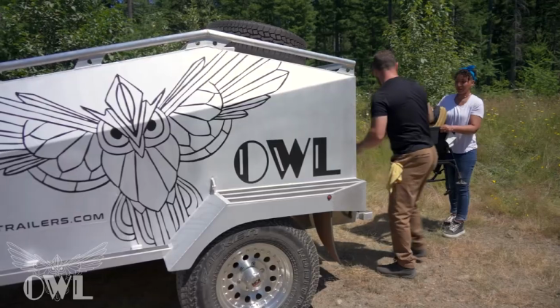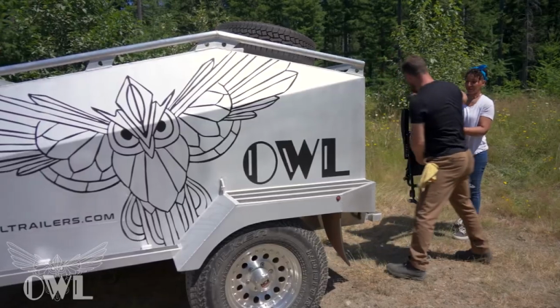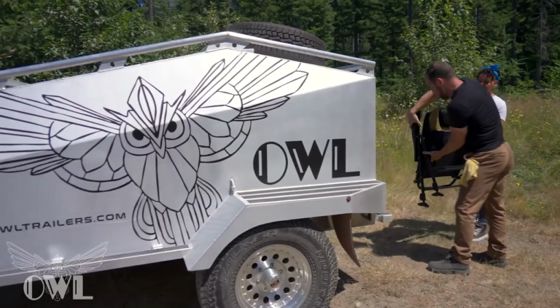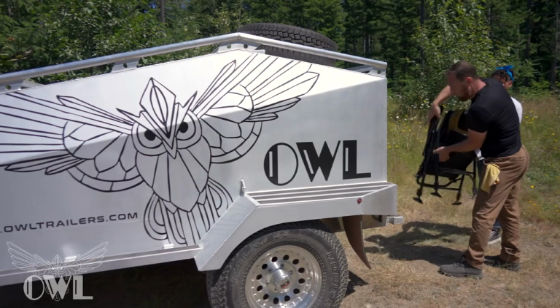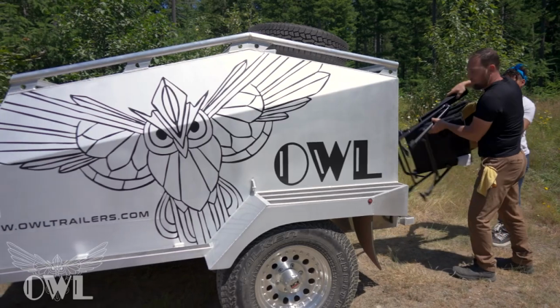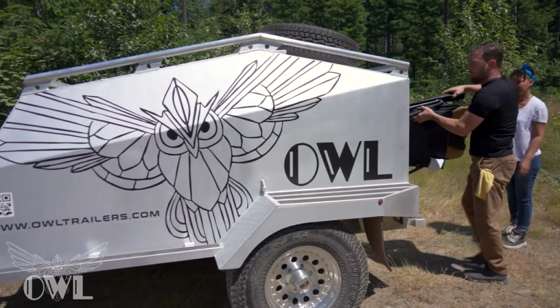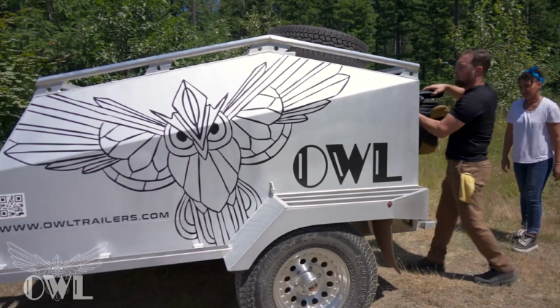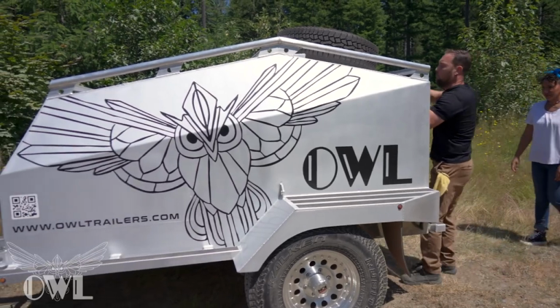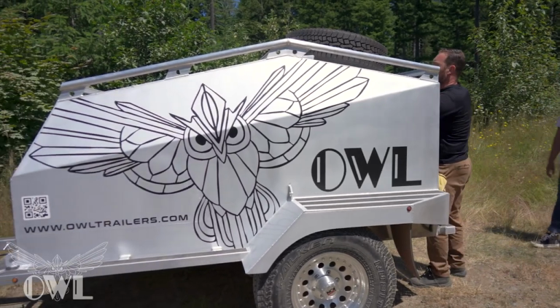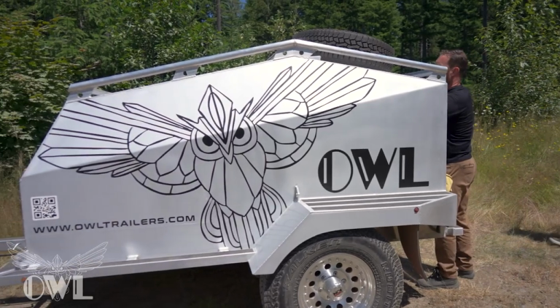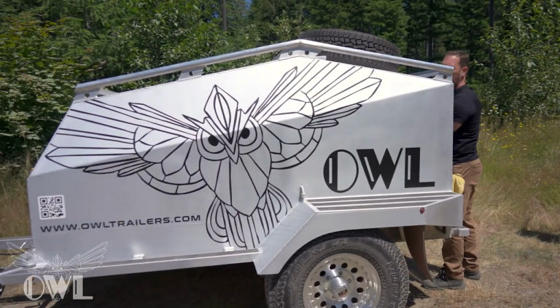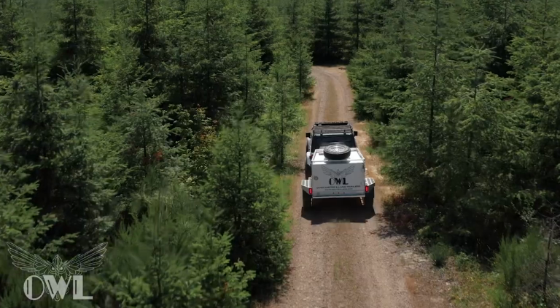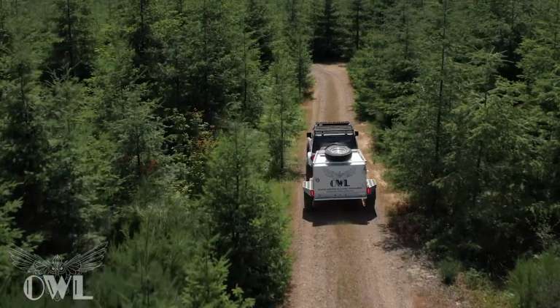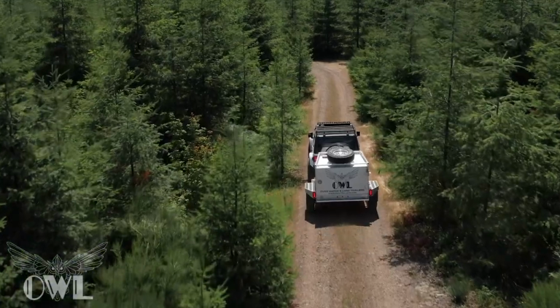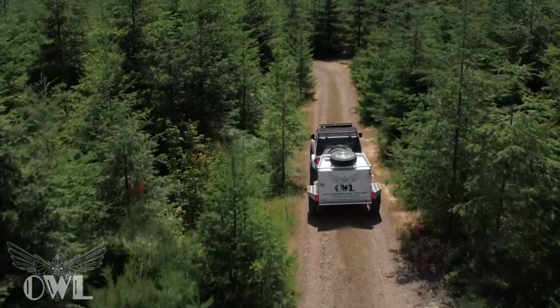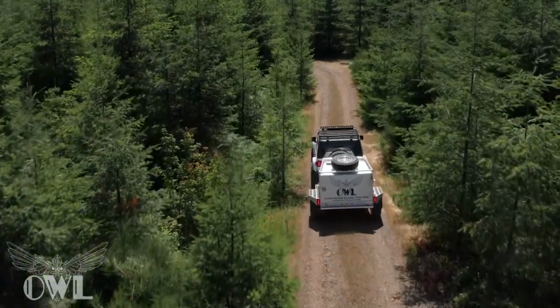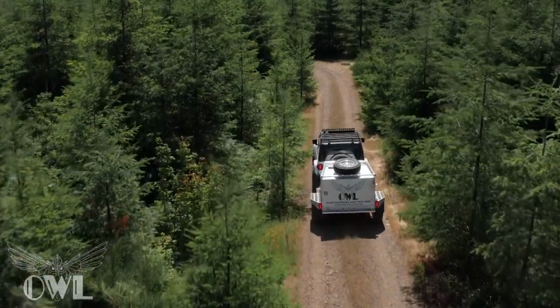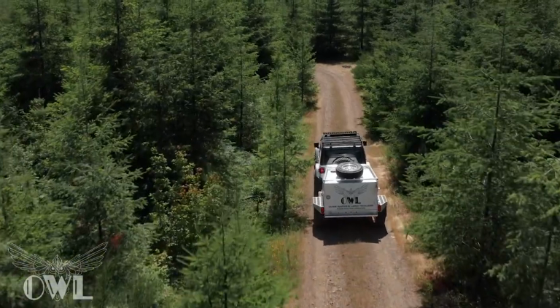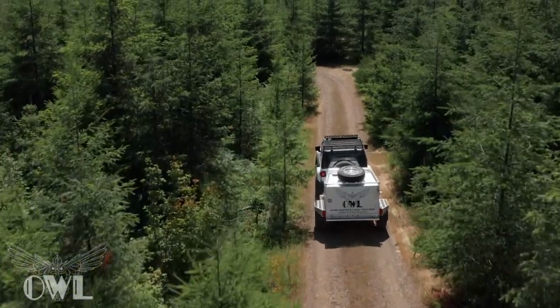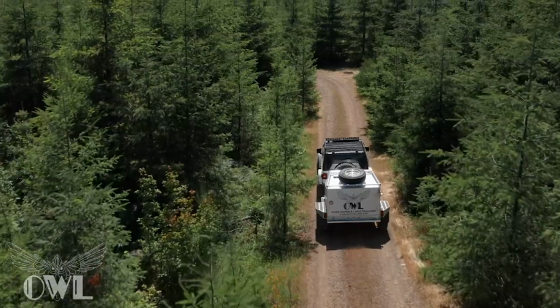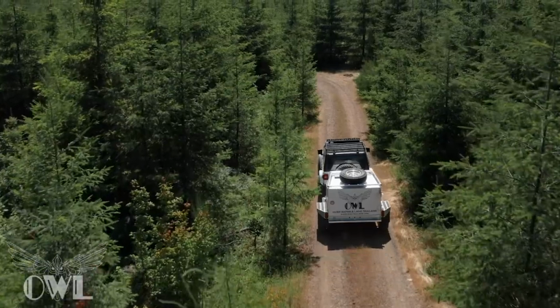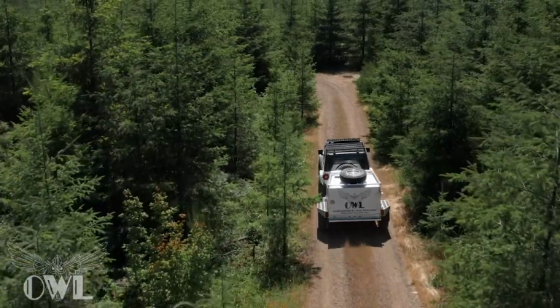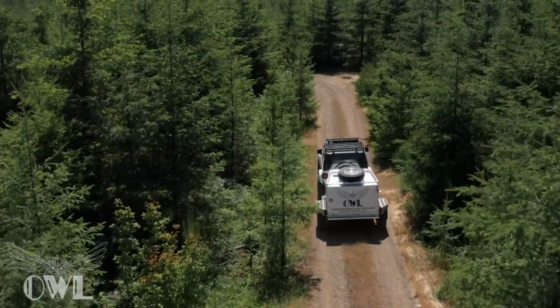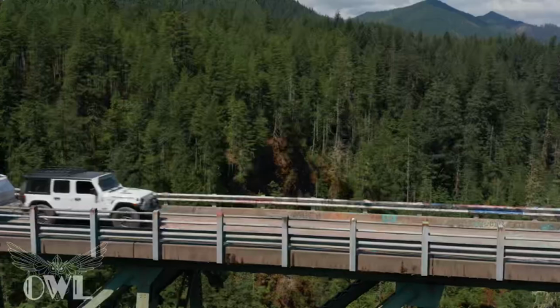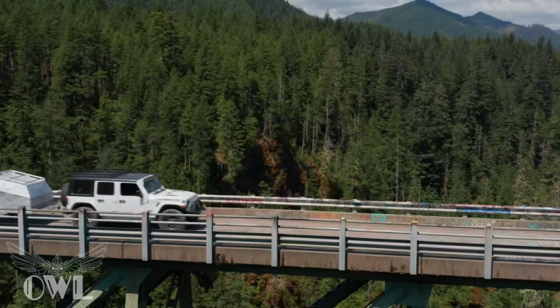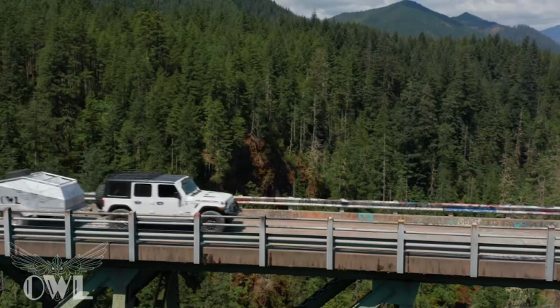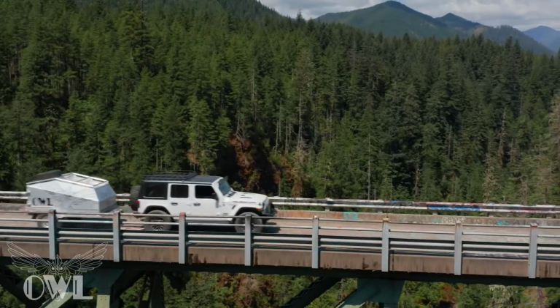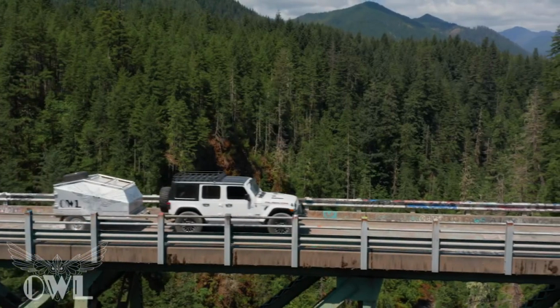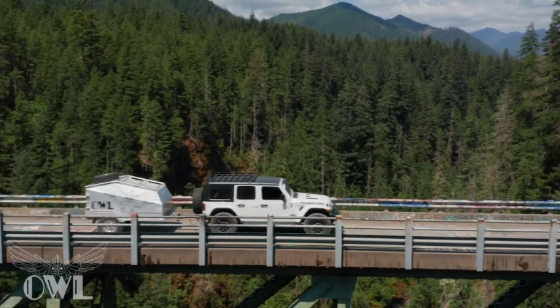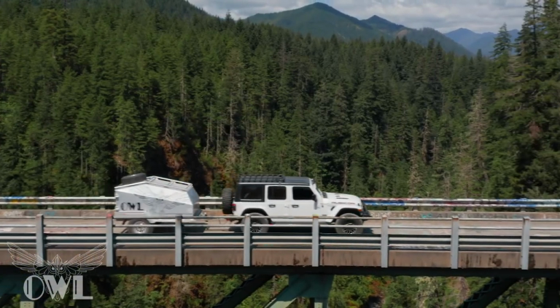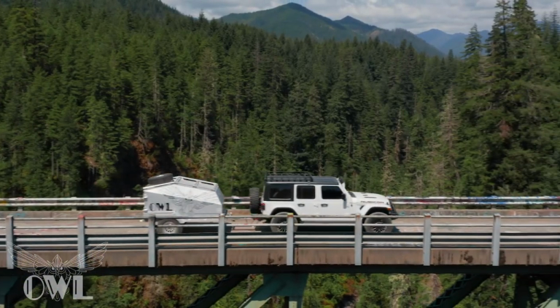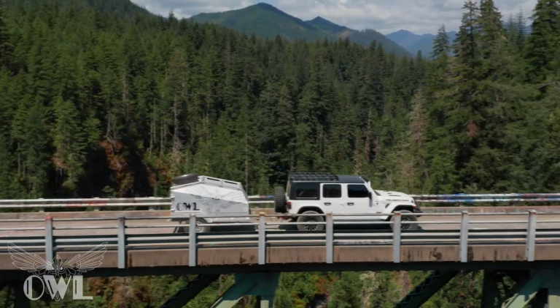OWL is the solution for any camper, hunter, overlander, prepper, or first responder looking for a lightweight and extremely rugged option for the next adventure or natural disaster.